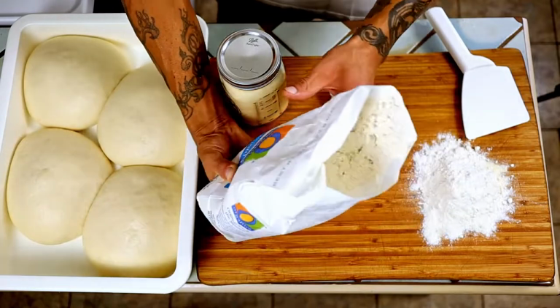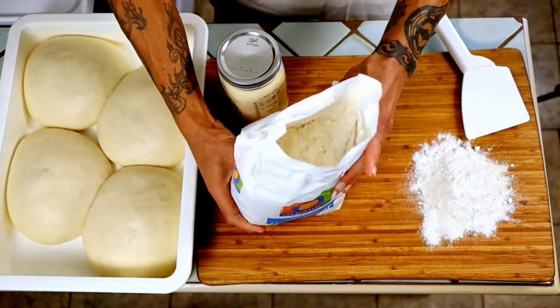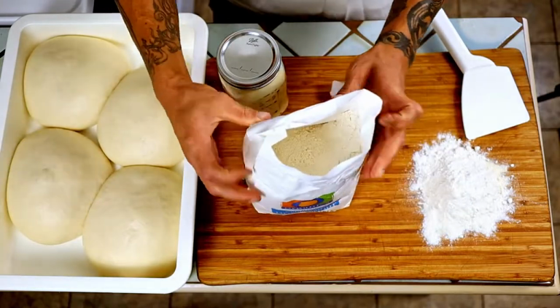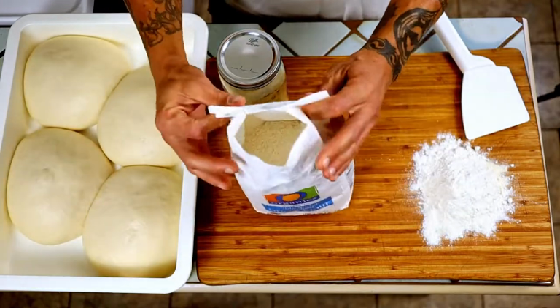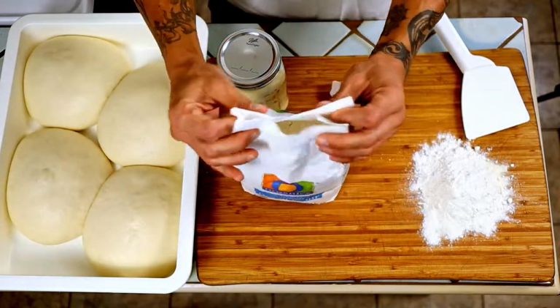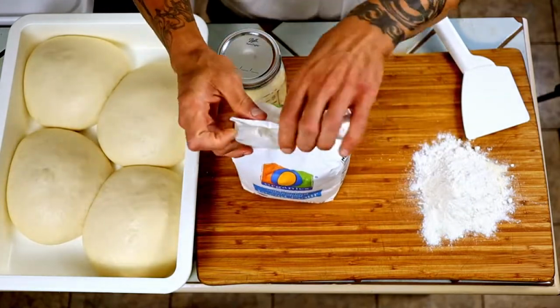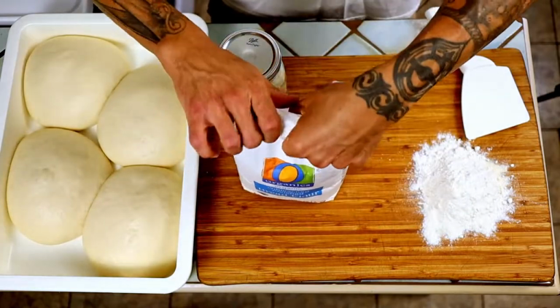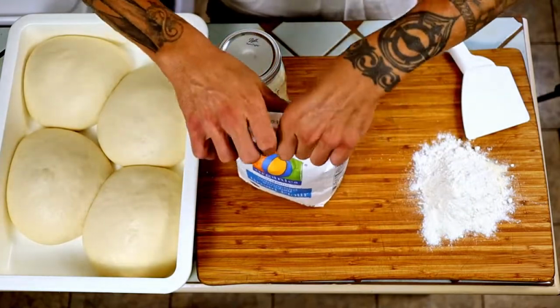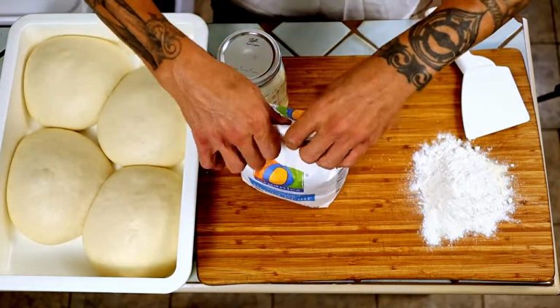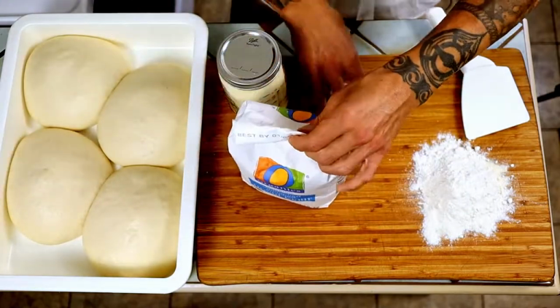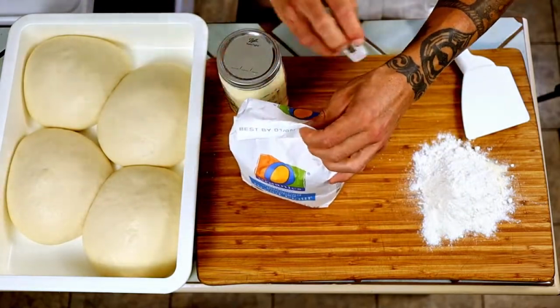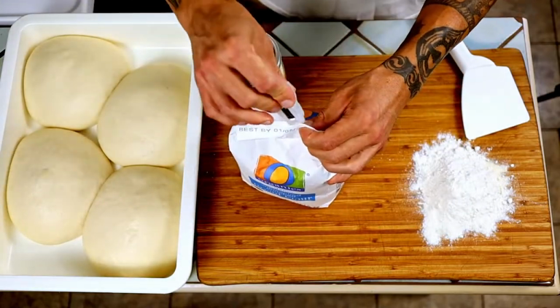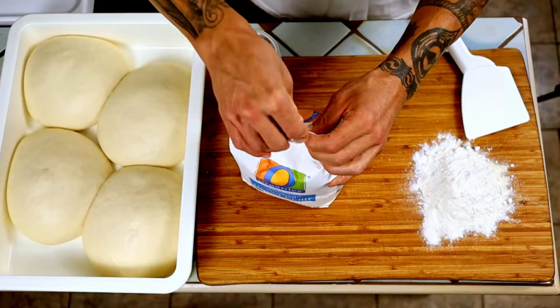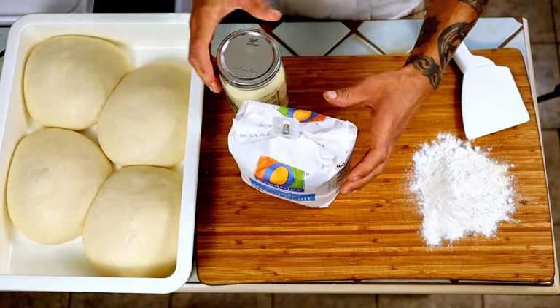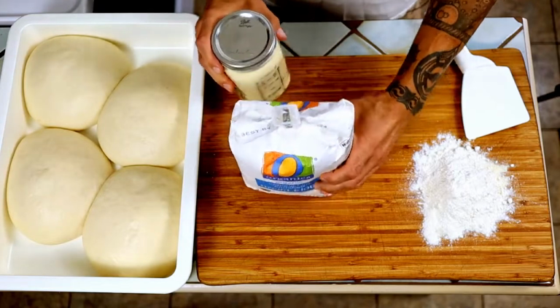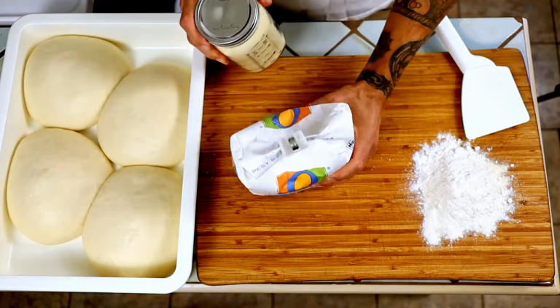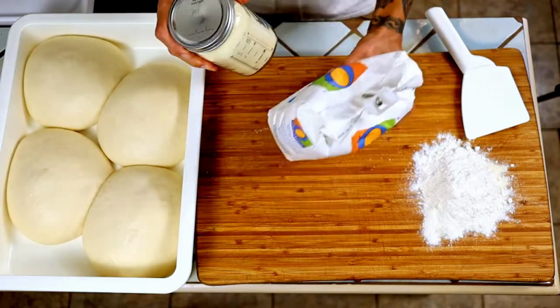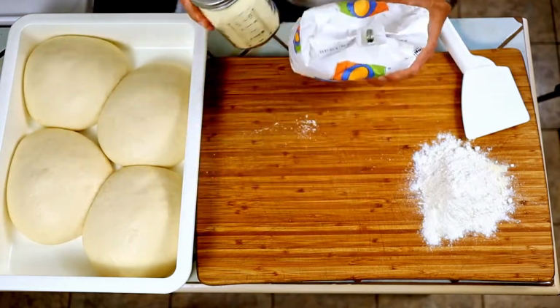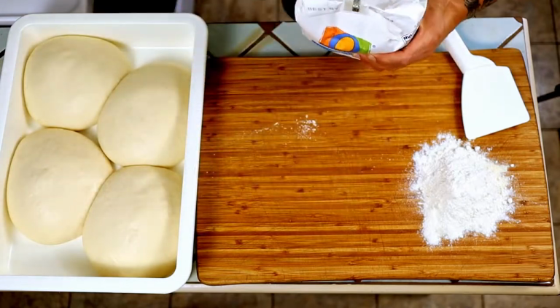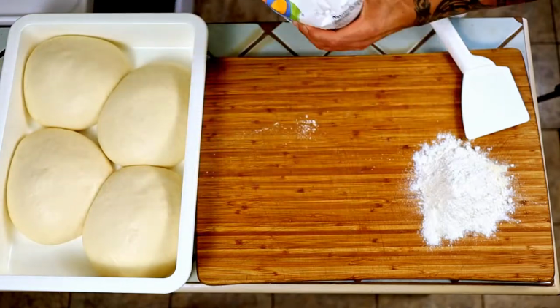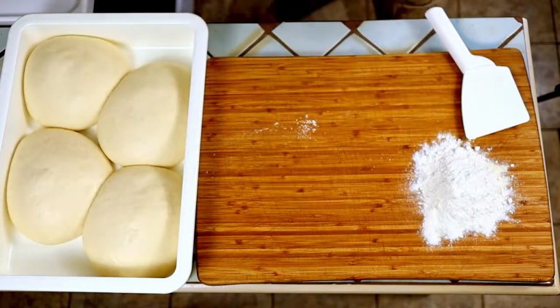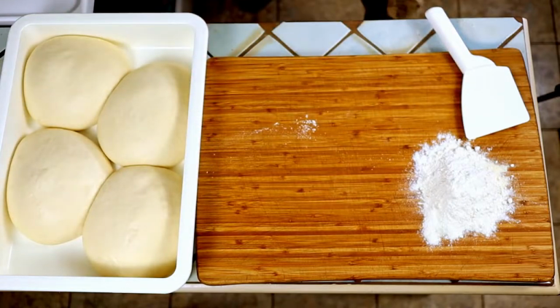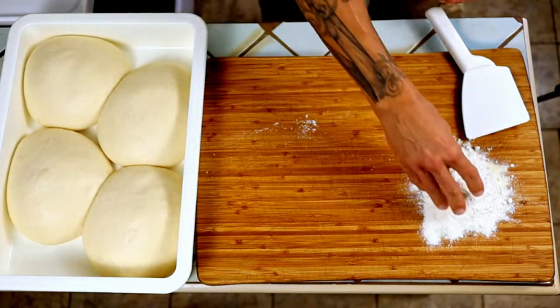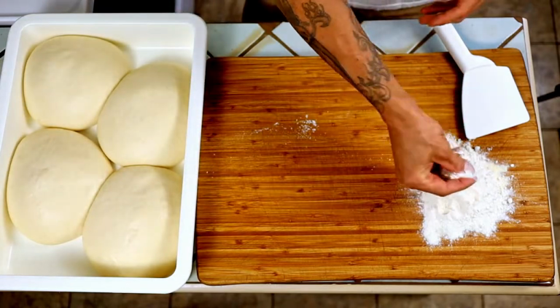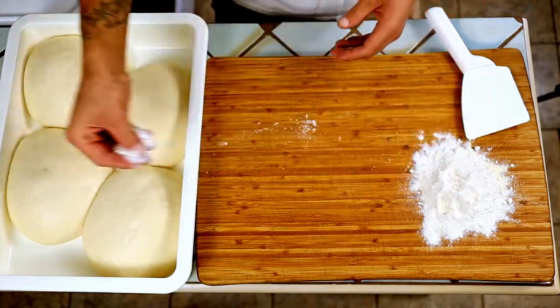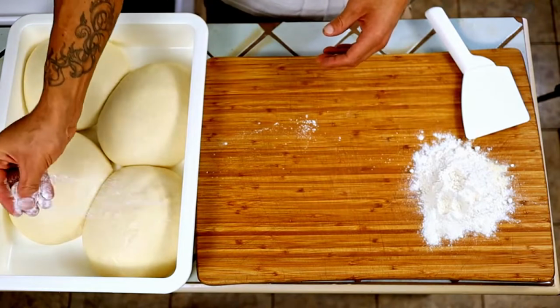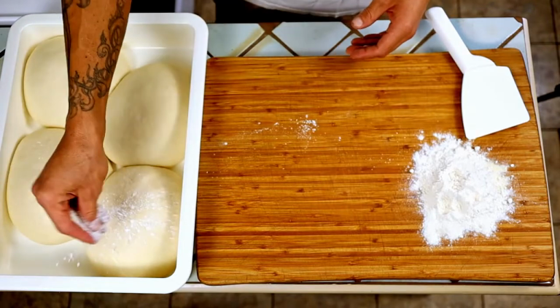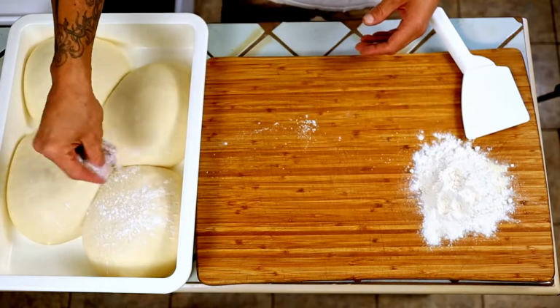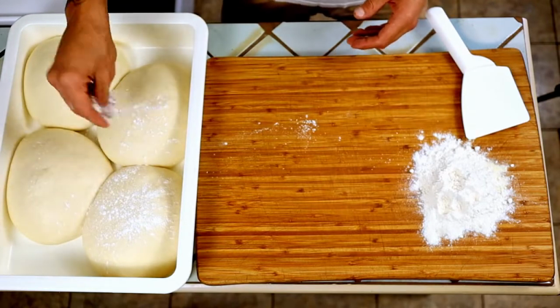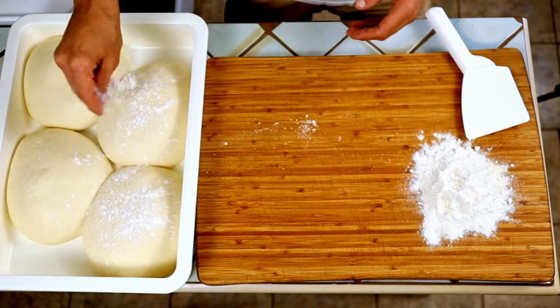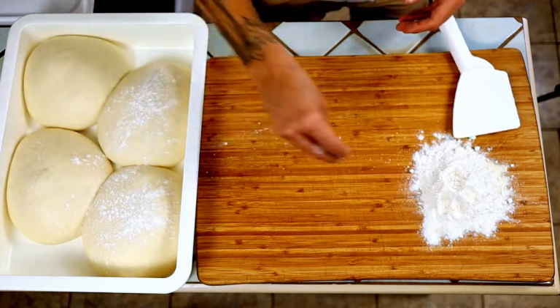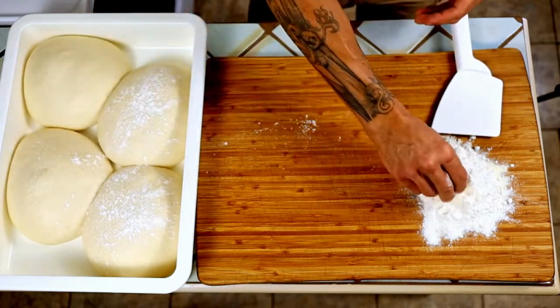This could be all-purpose — it doesn't really matter. It's just to keep the dough from sticking to itself and to the board and to everything else. A little flour on the dough.